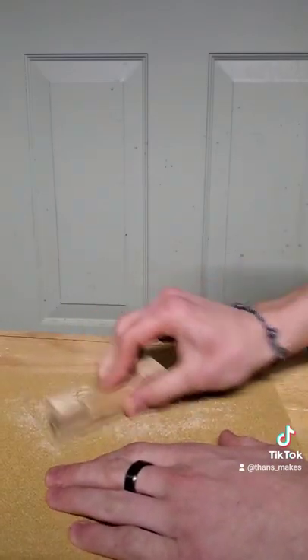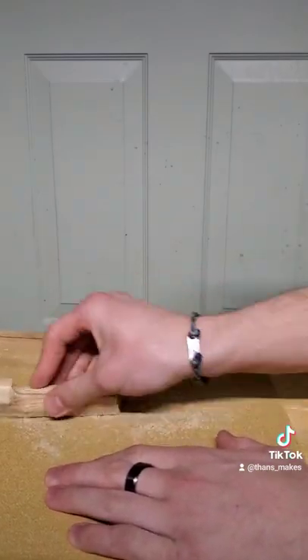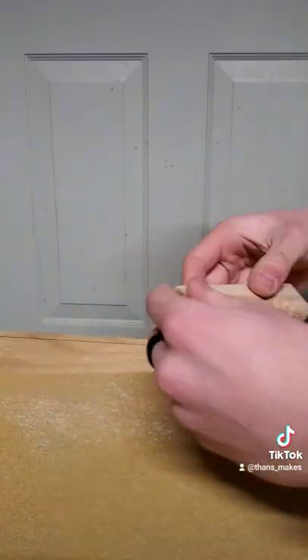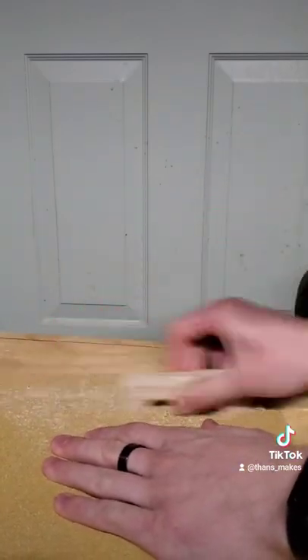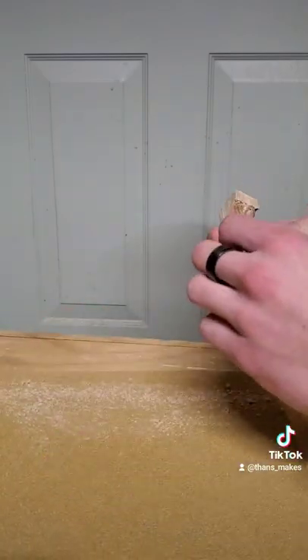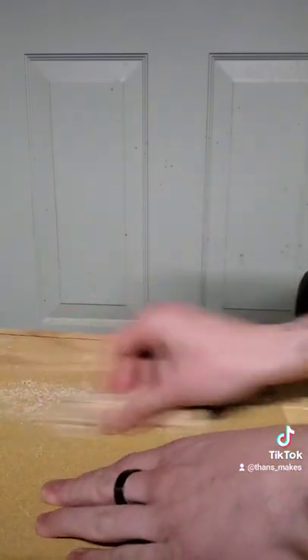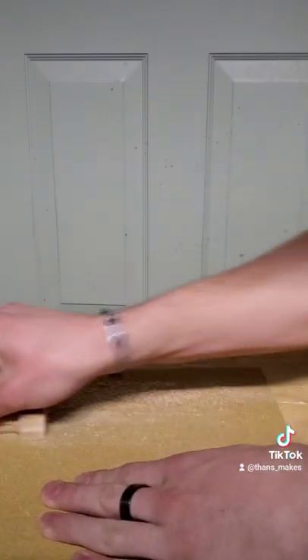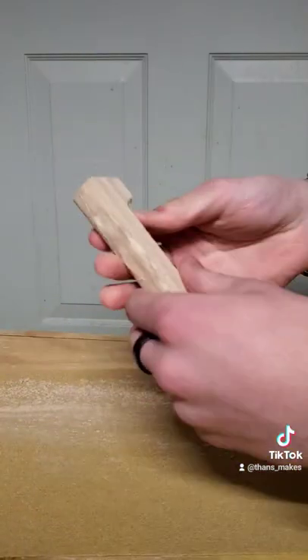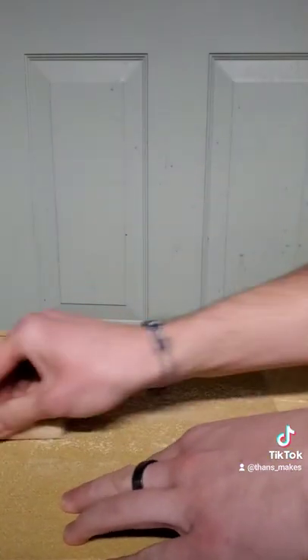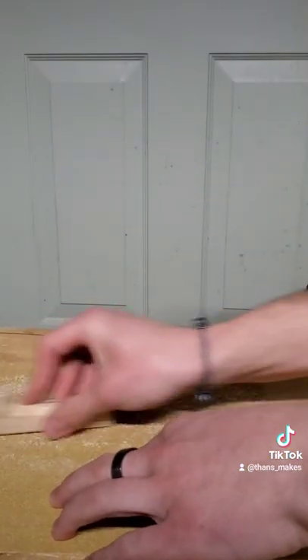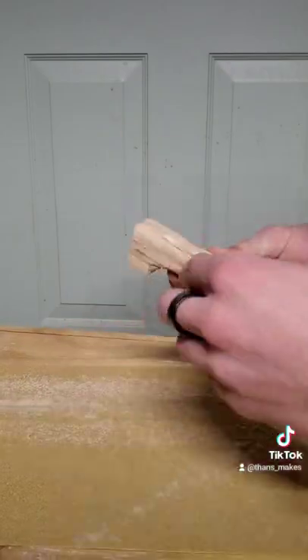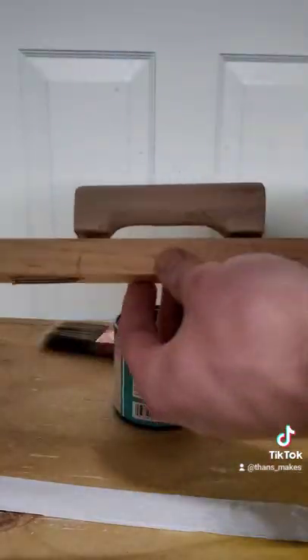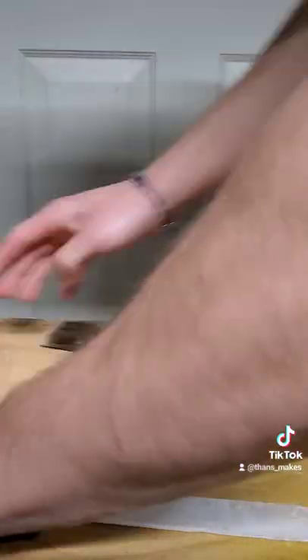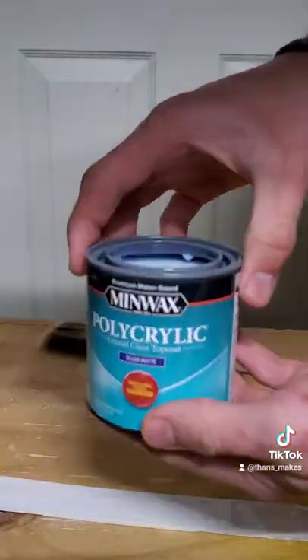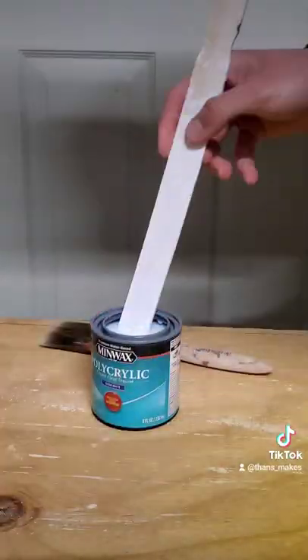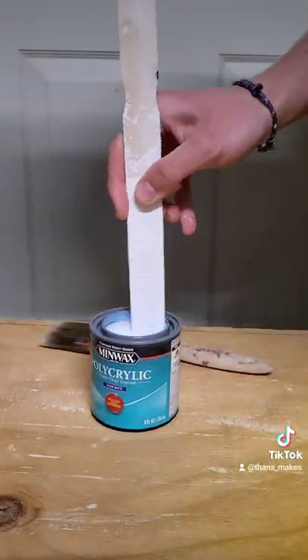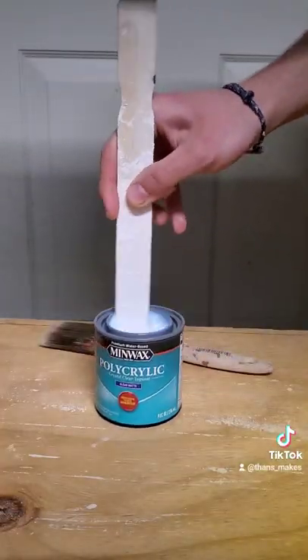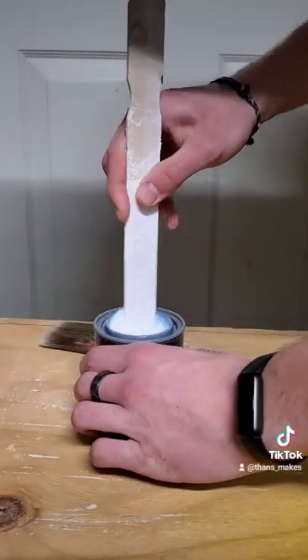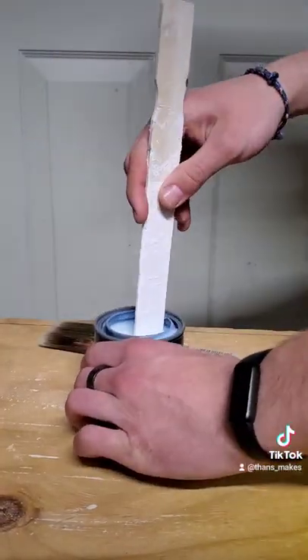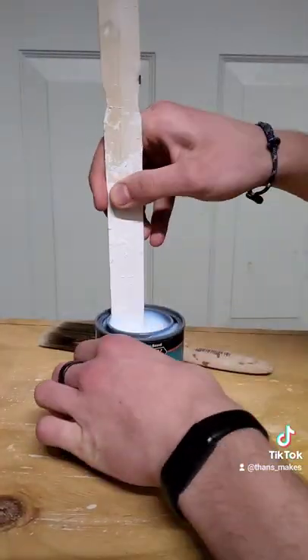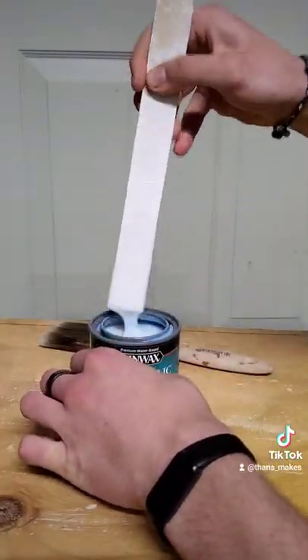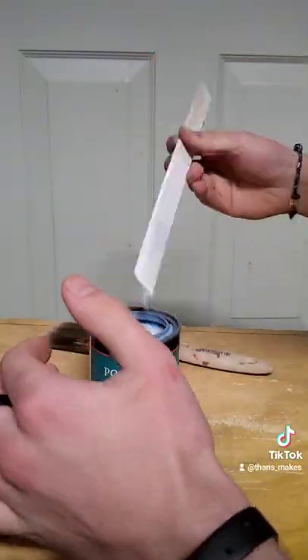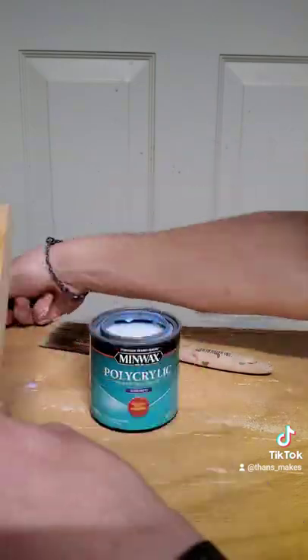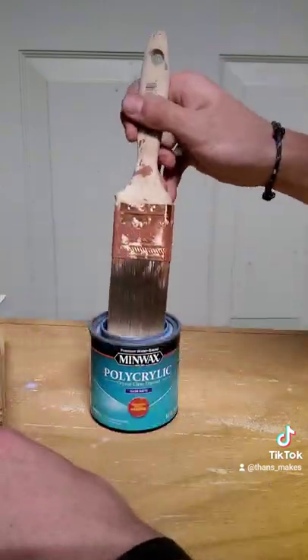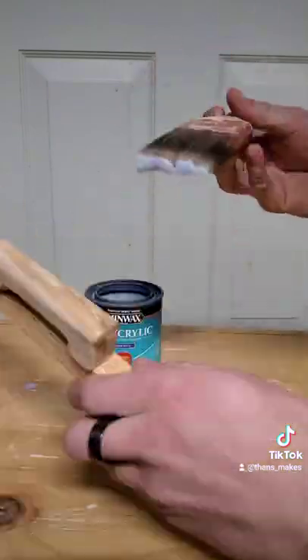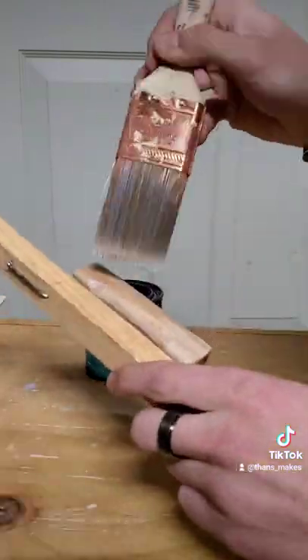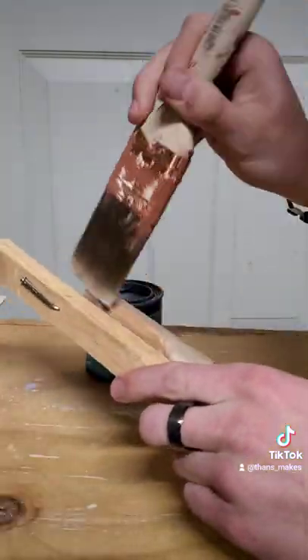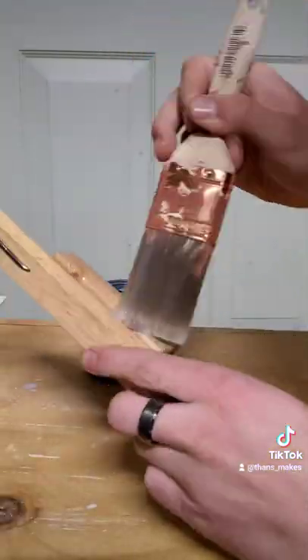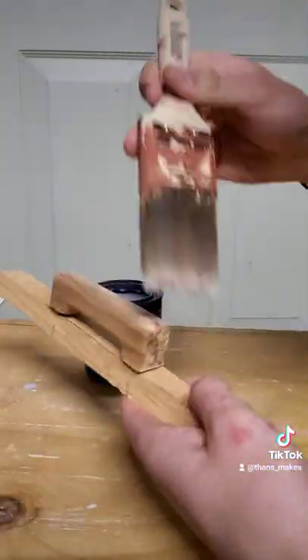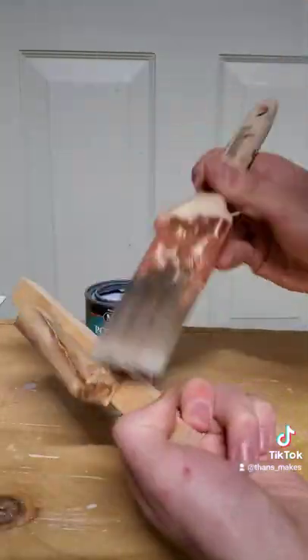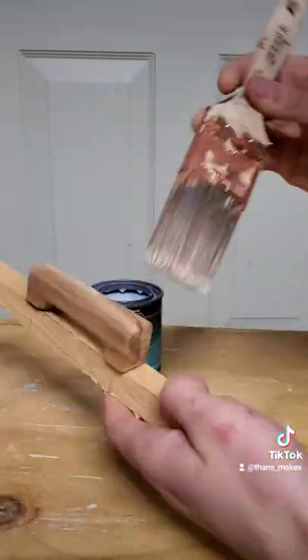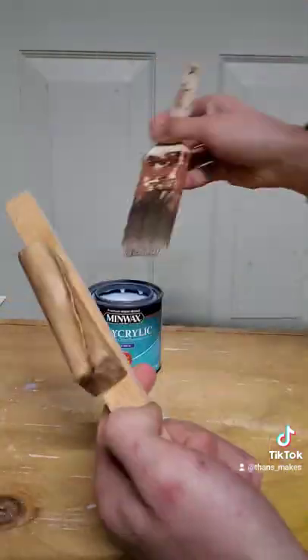Then did some light sanding, working up through the grits to get it nice and smooth, and then finished it with a Minwax water-based polyacrylic. This really made the natural tones of the wood pop.